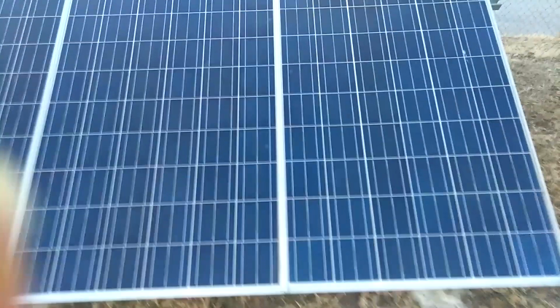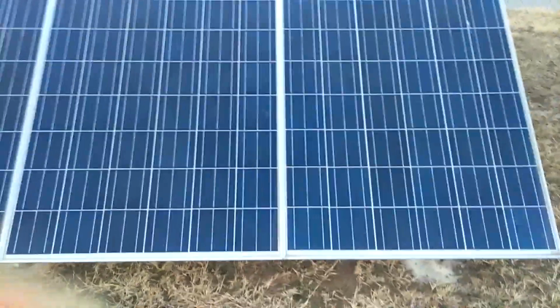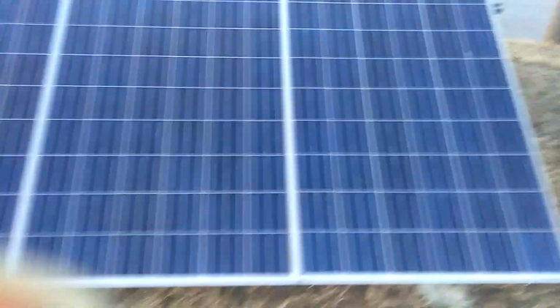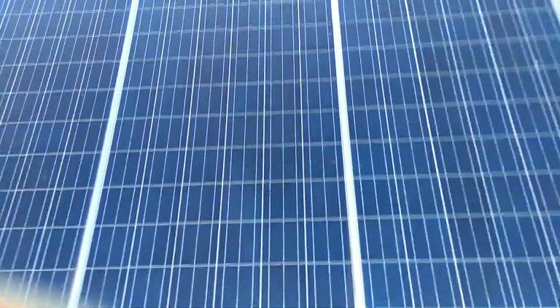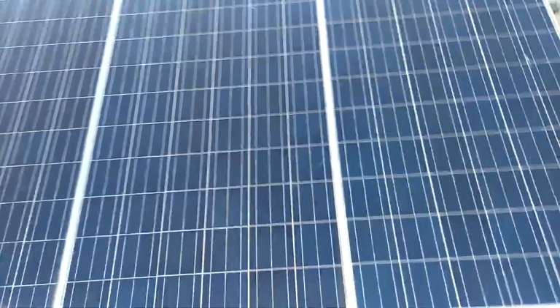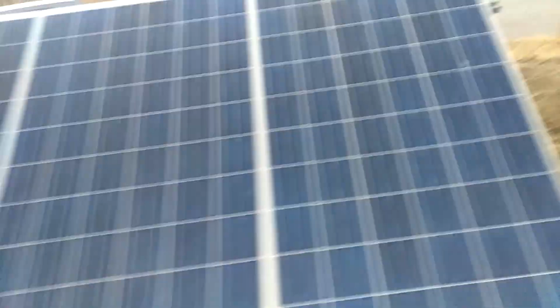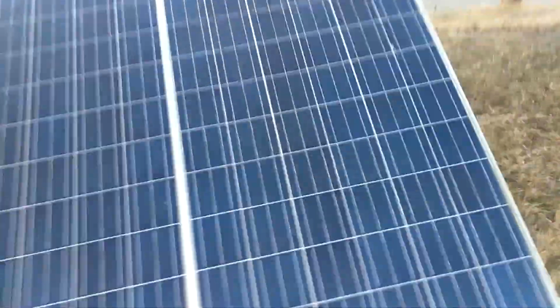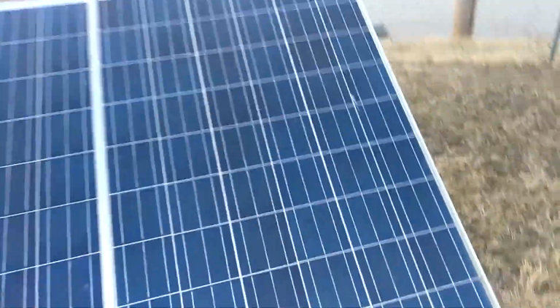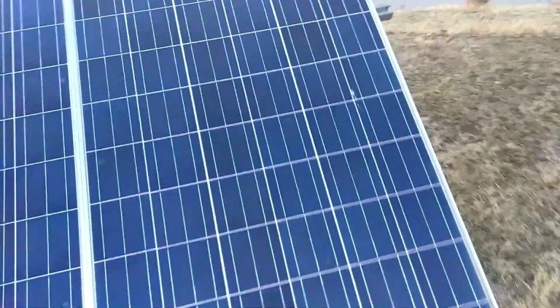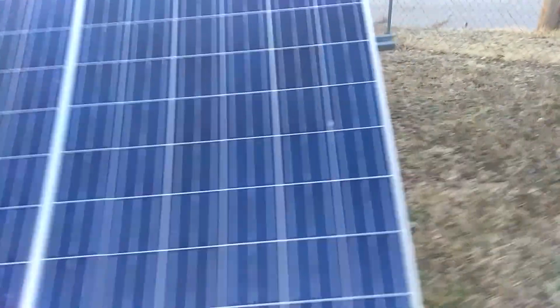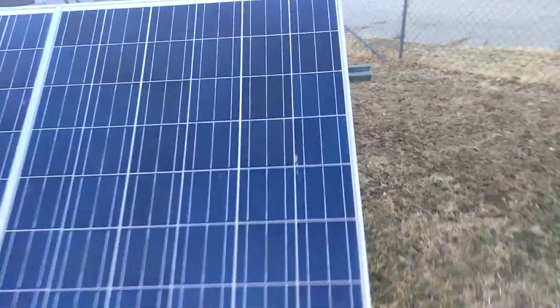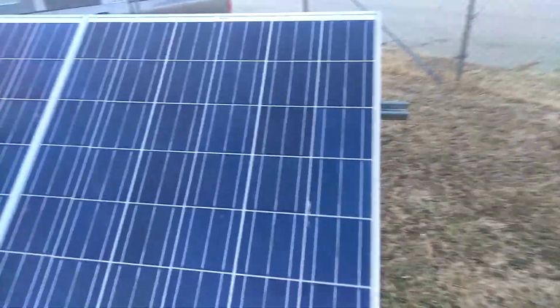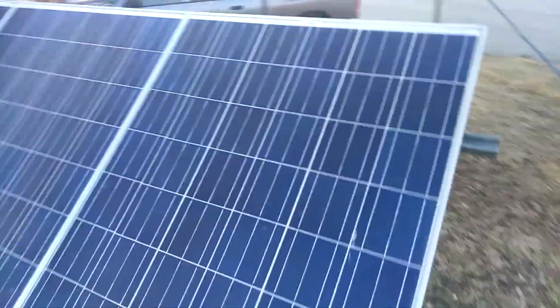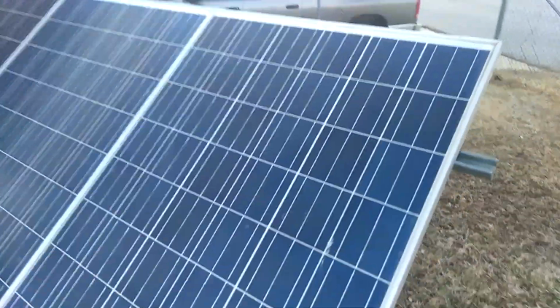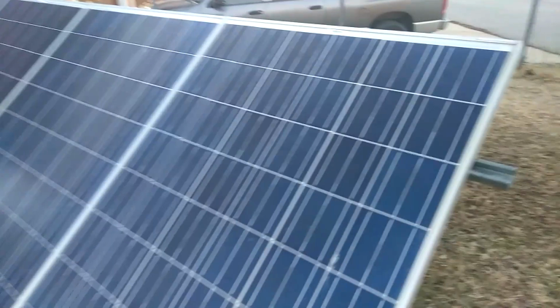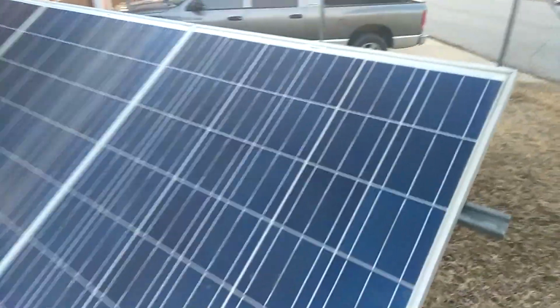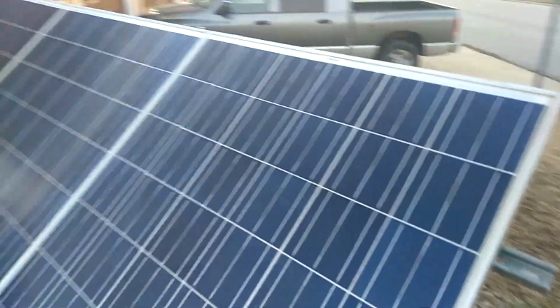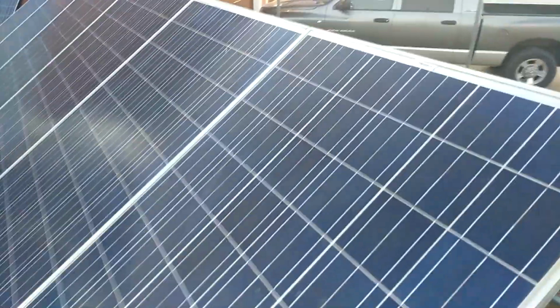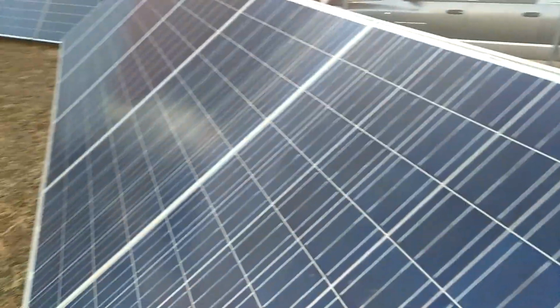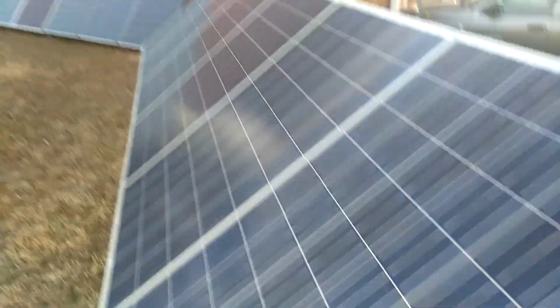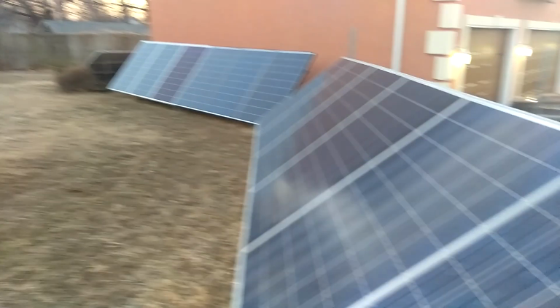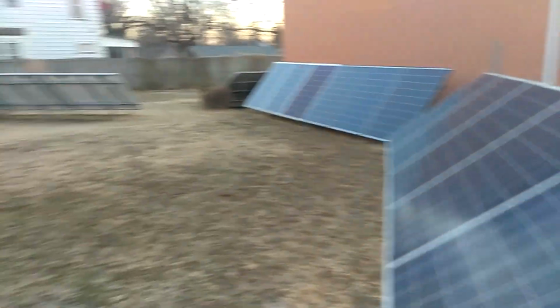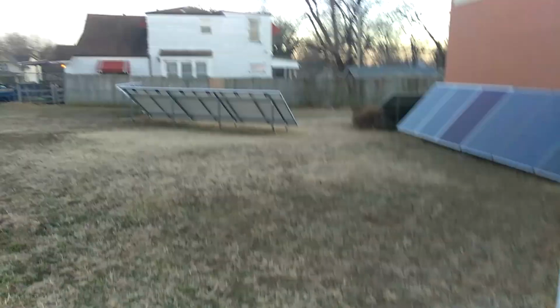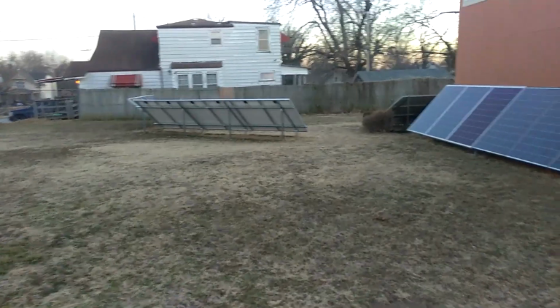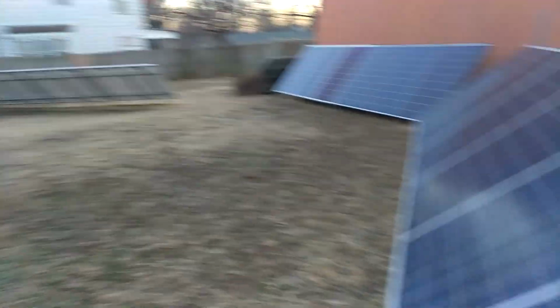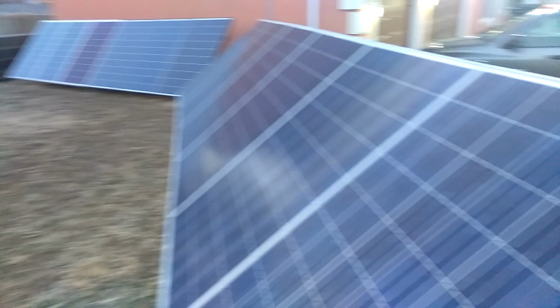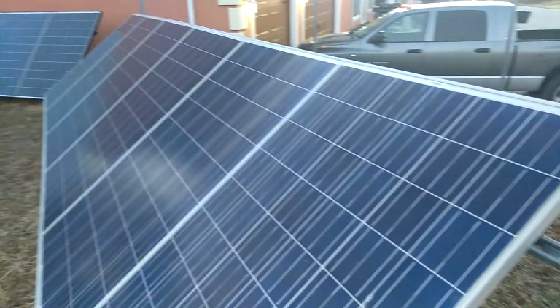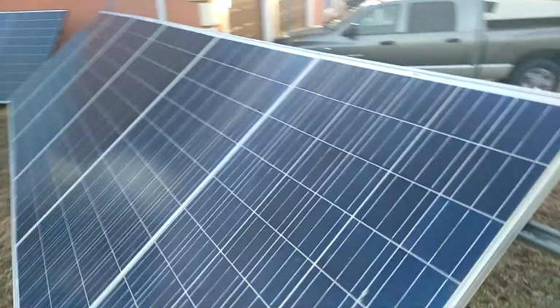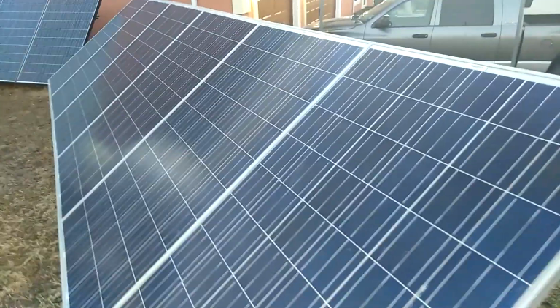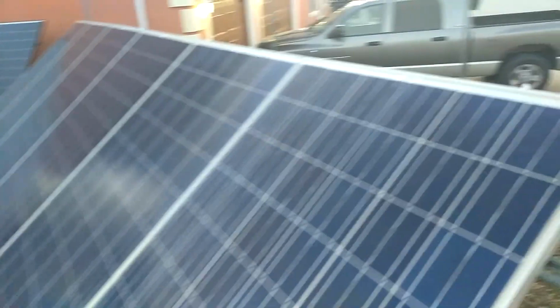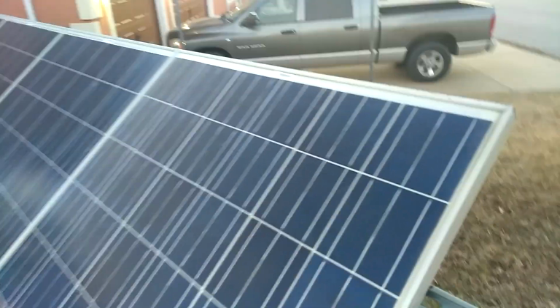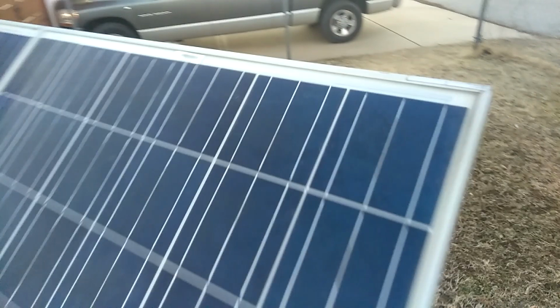Hey, what's up guys? This is going to be a quick video. I had a guy contact me and ask me about my San10 solar panels — did I have any of them with the leads corroded?